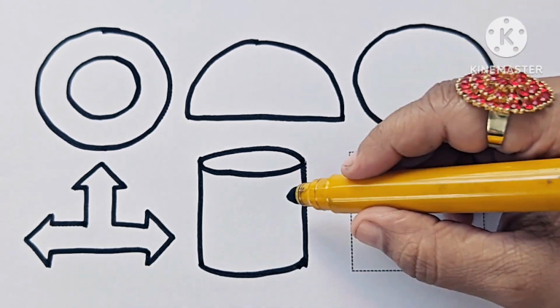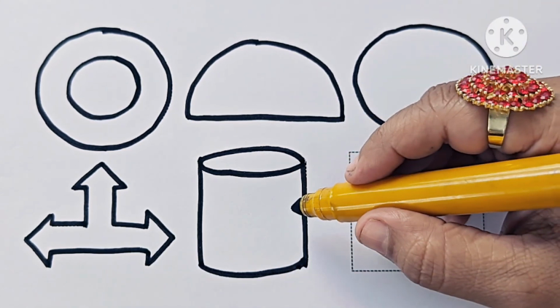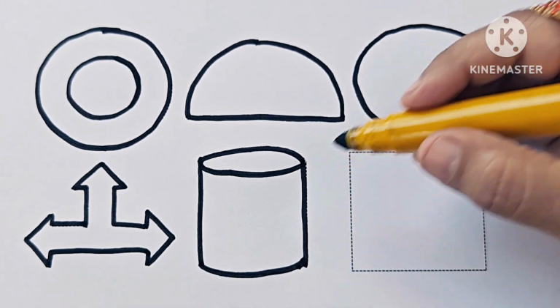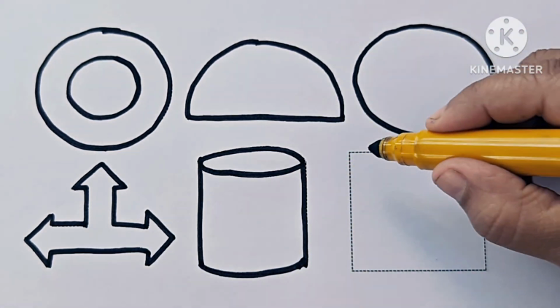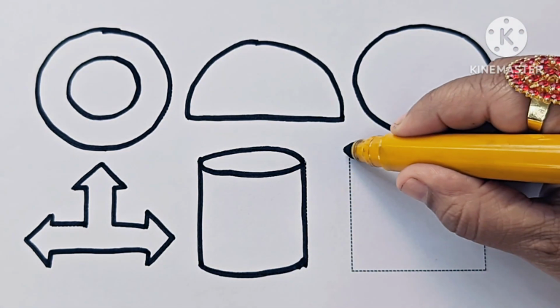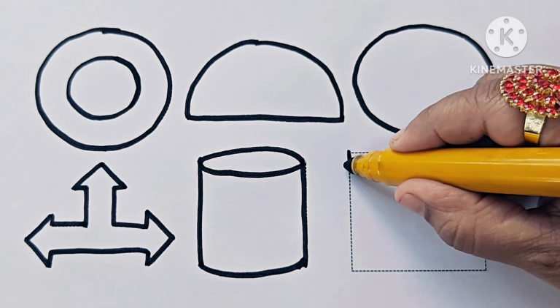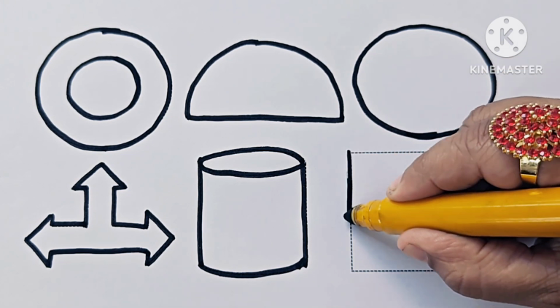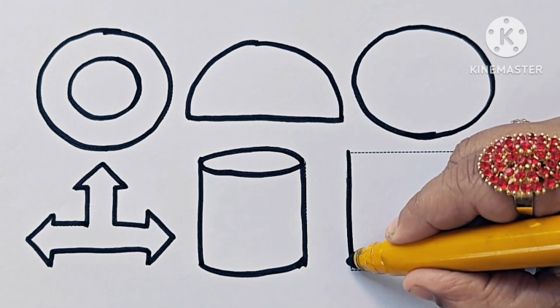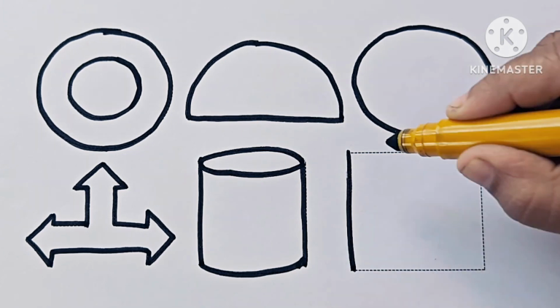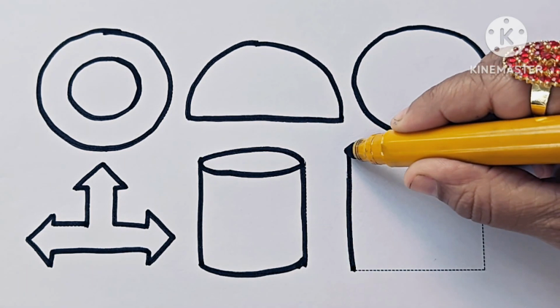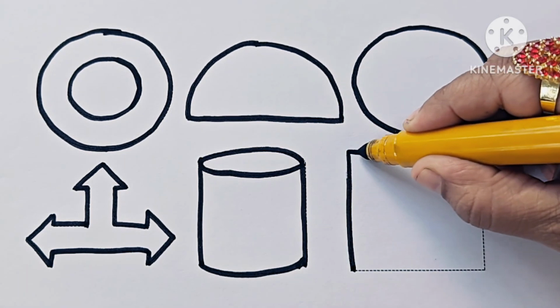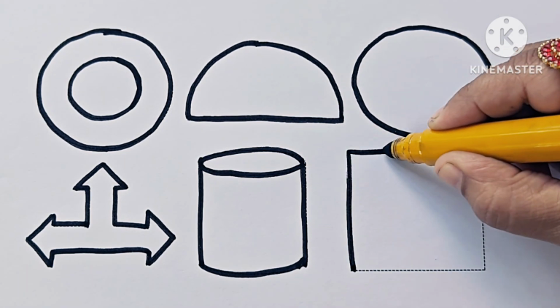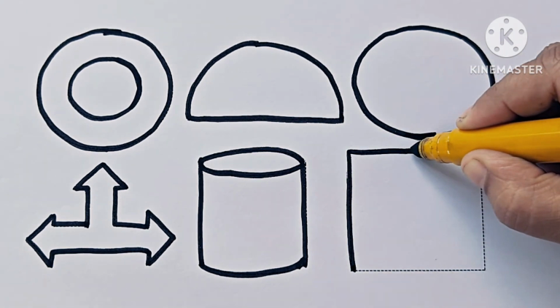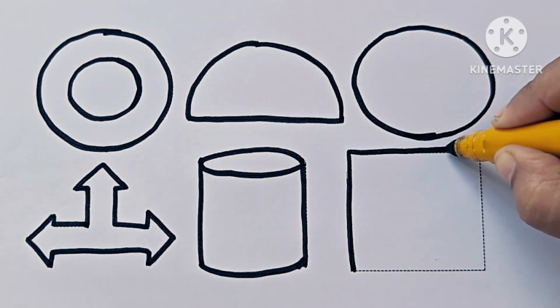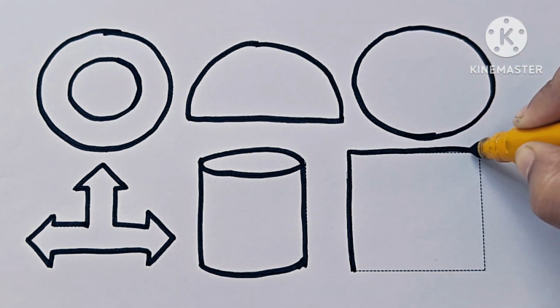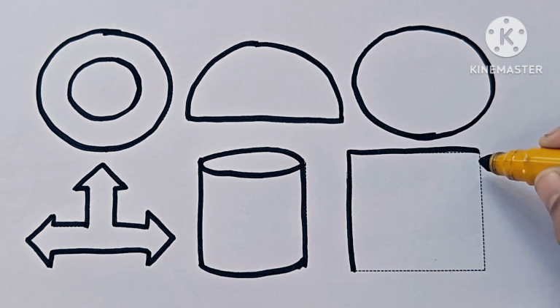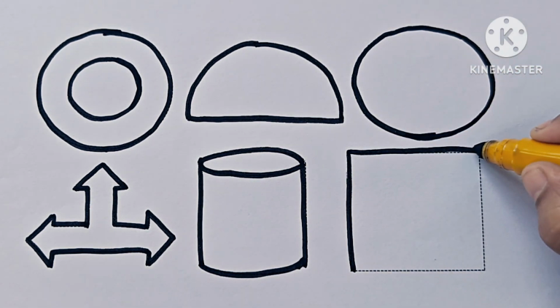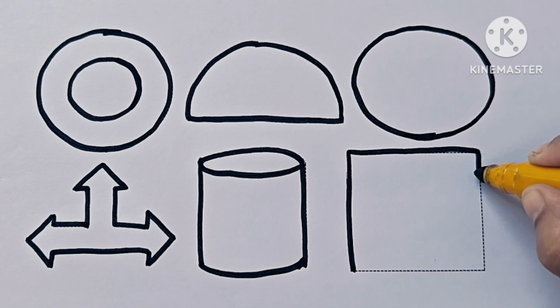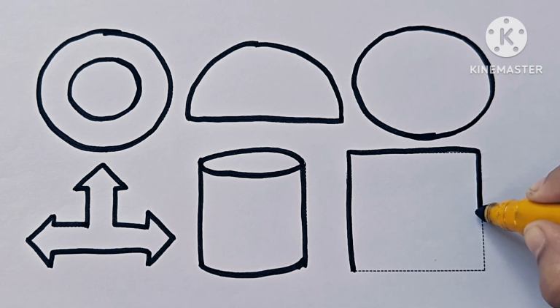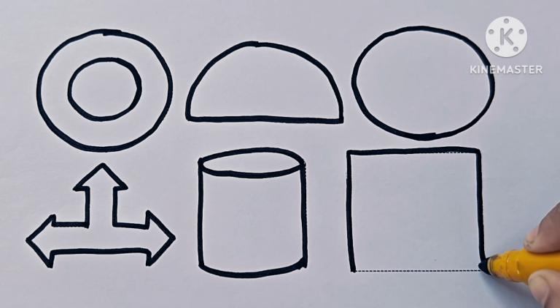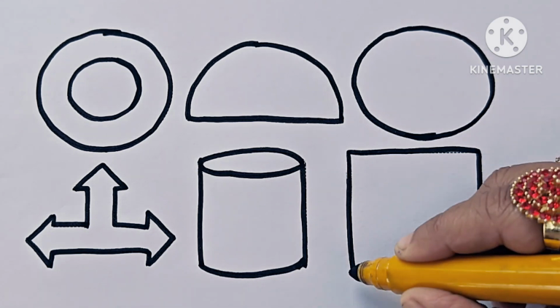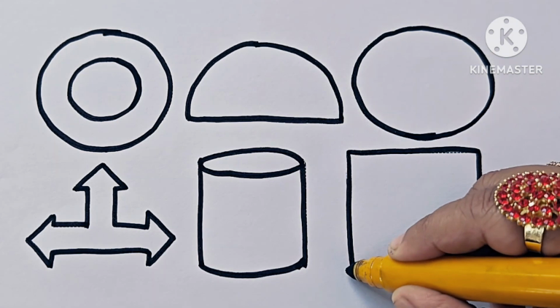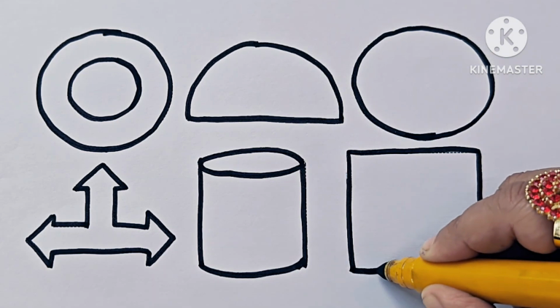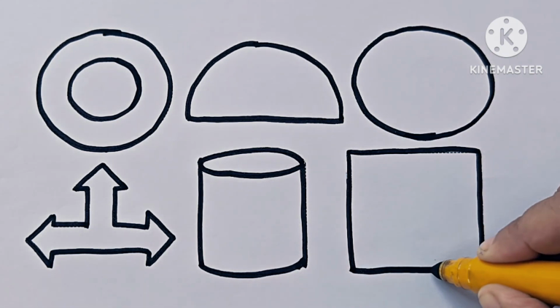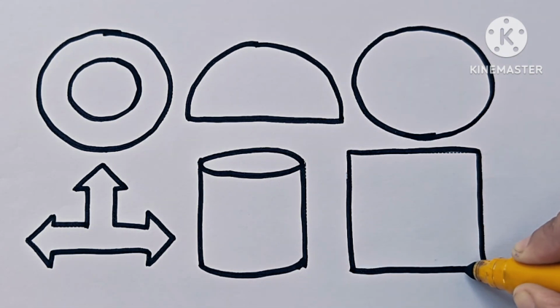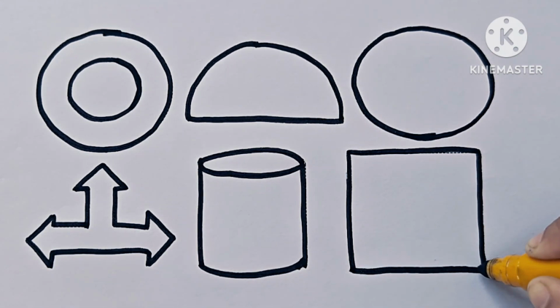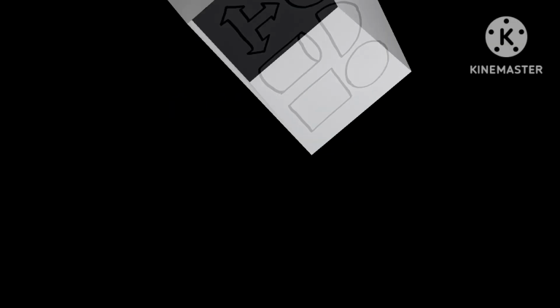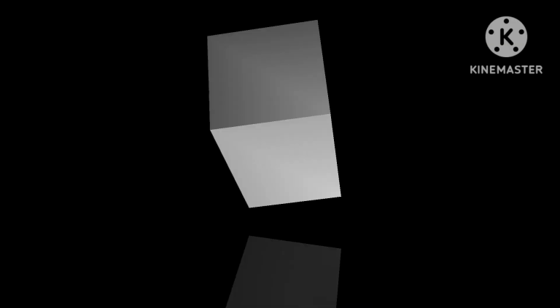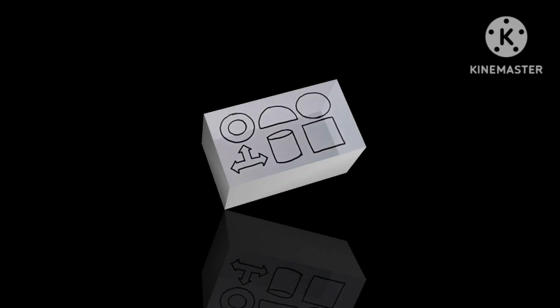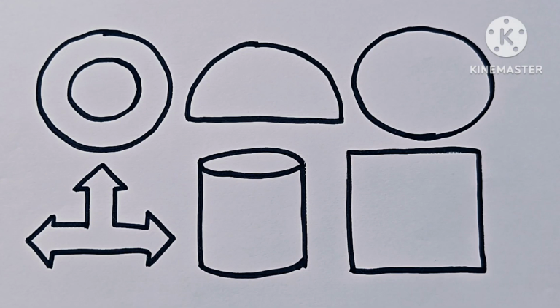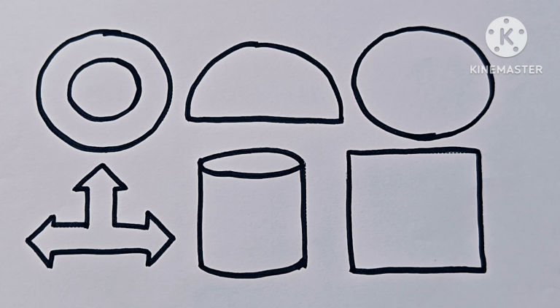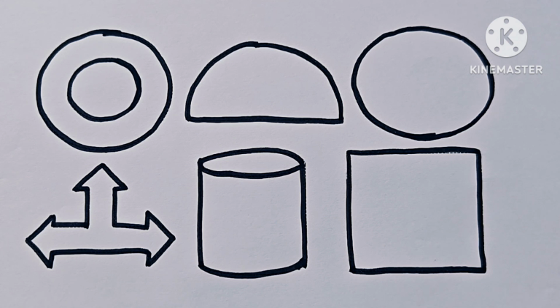This is a cylinder. Now let us learn about the color names.